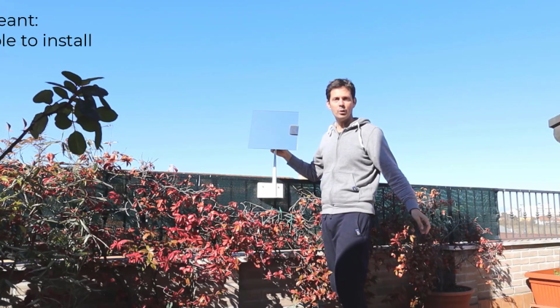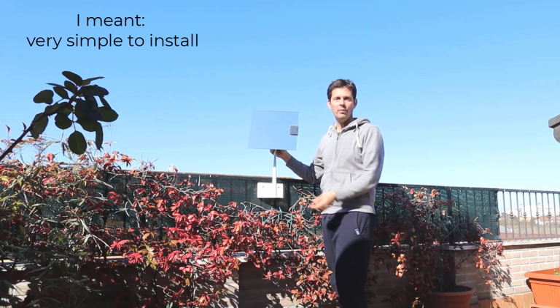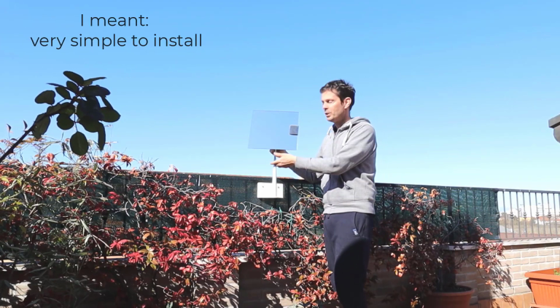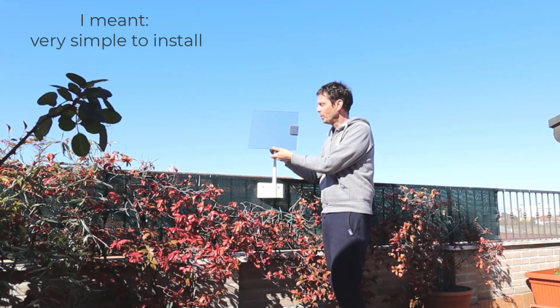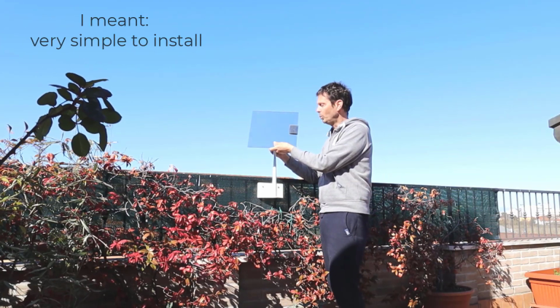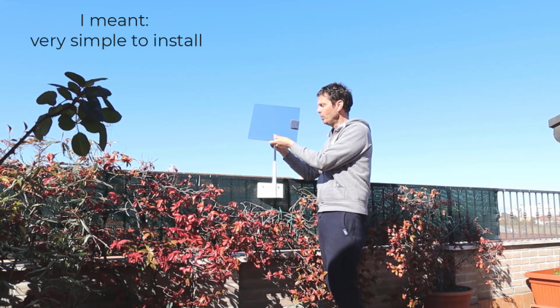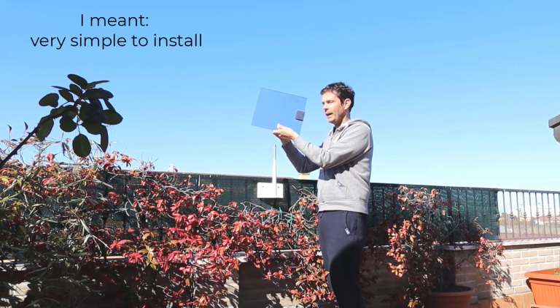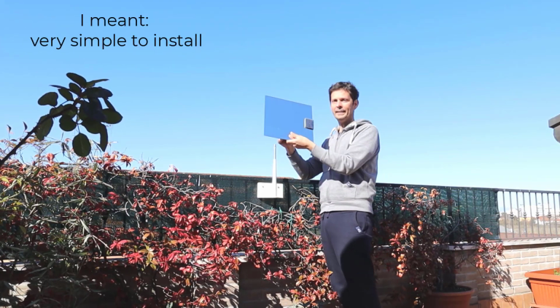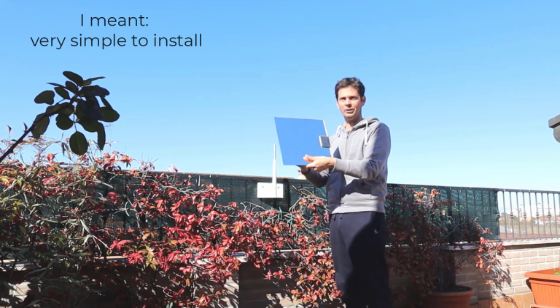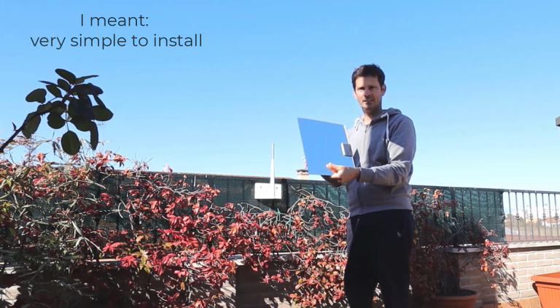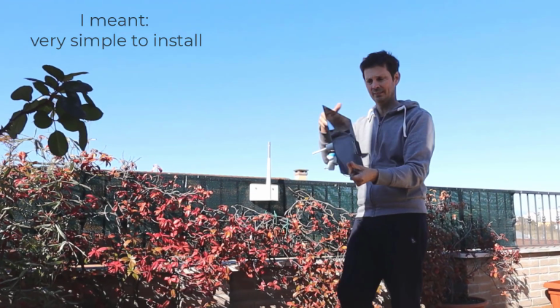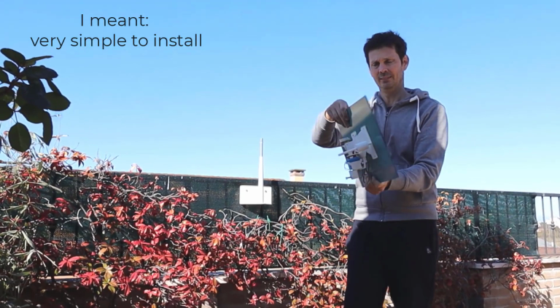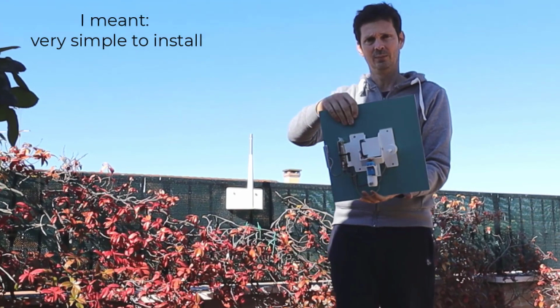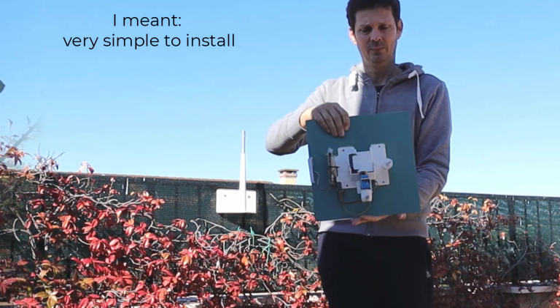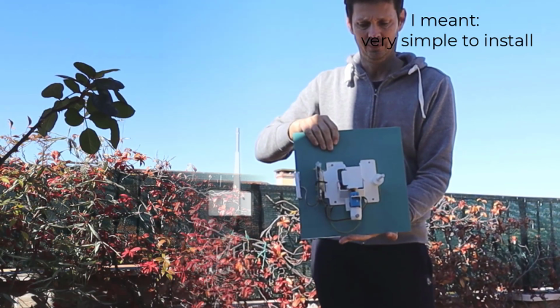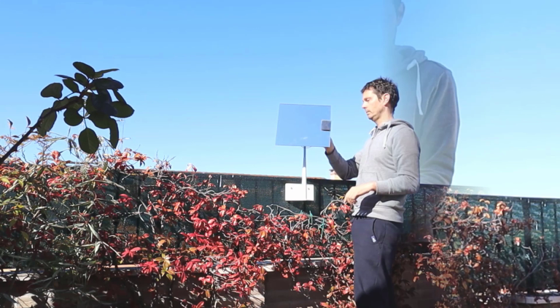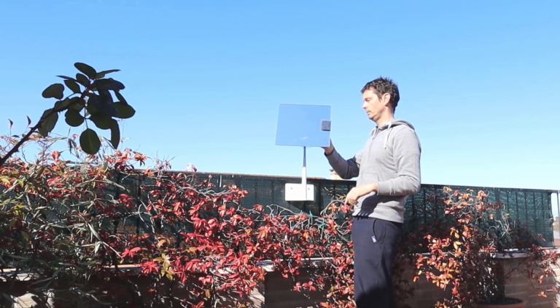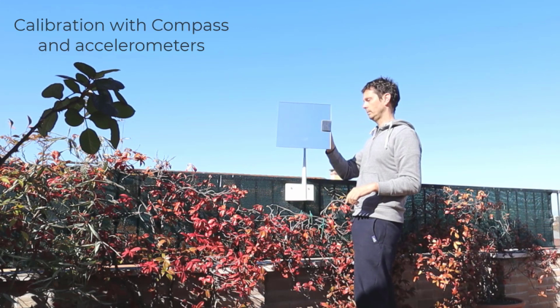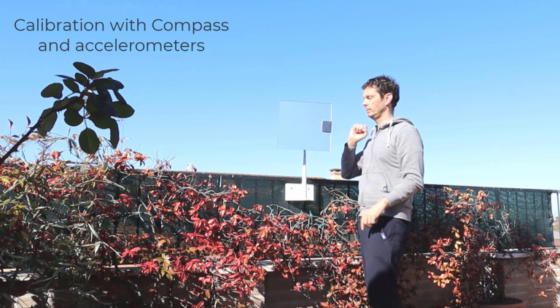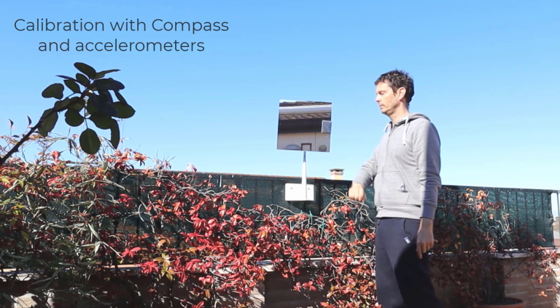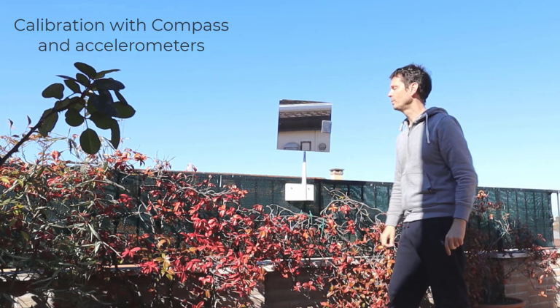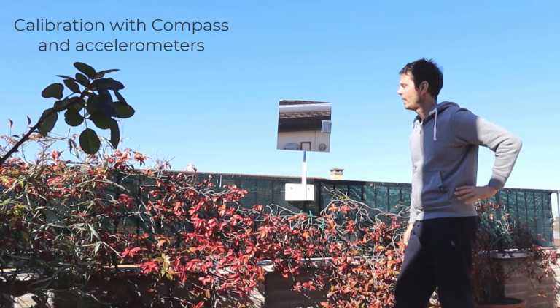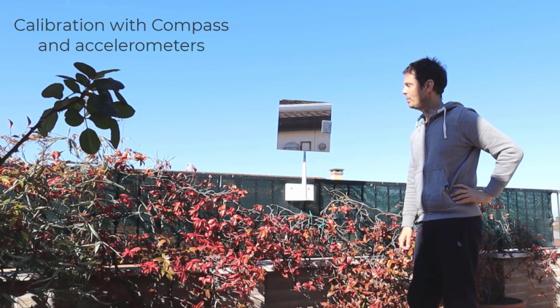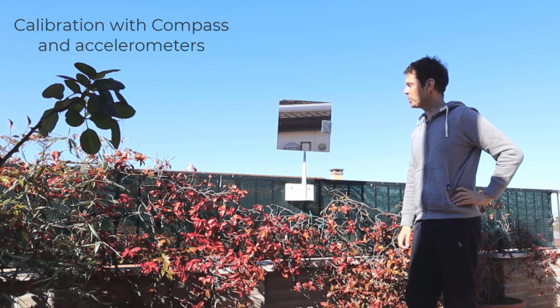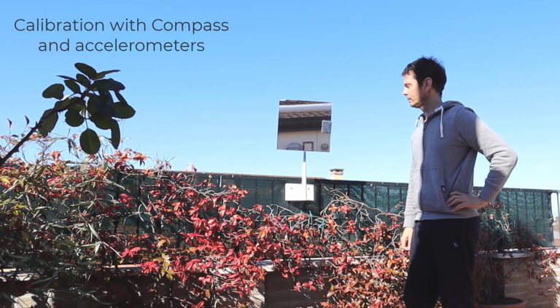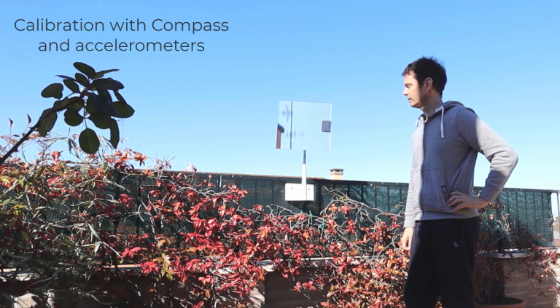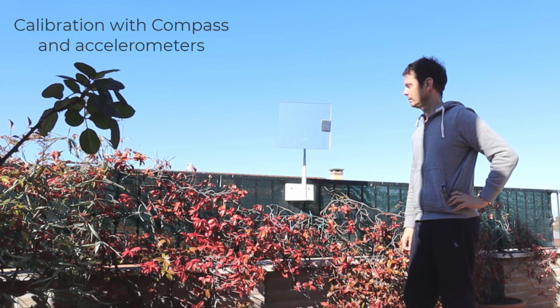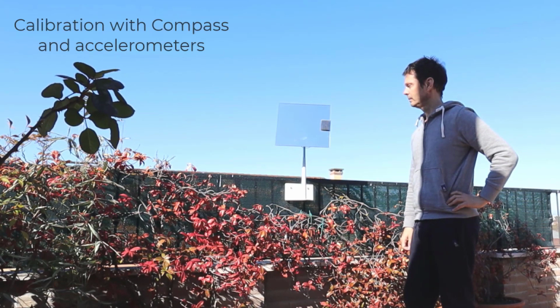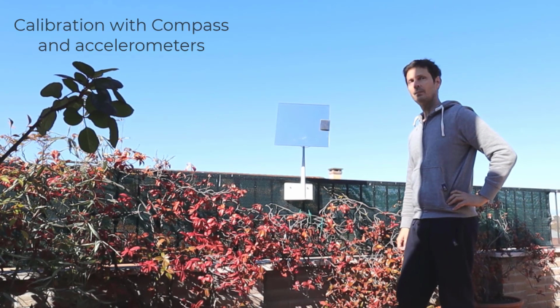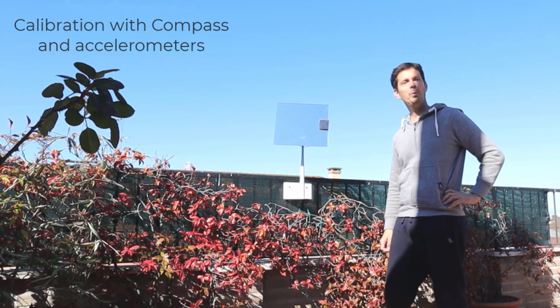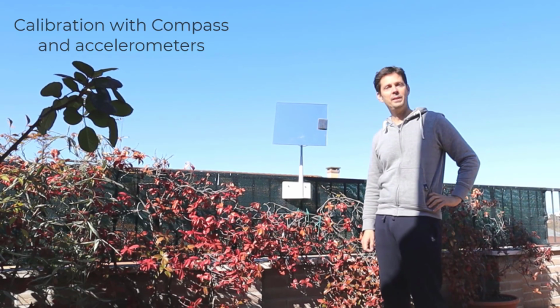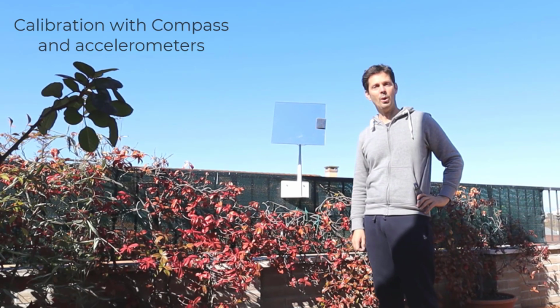It has to be very simple to remove and attach. Calibration — and you are ready to go.